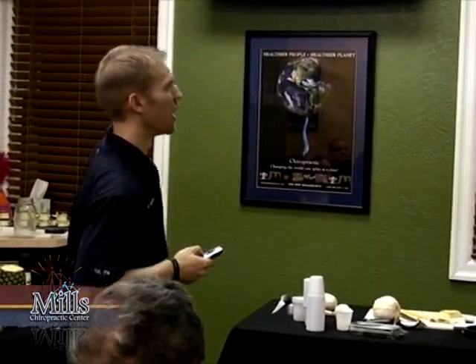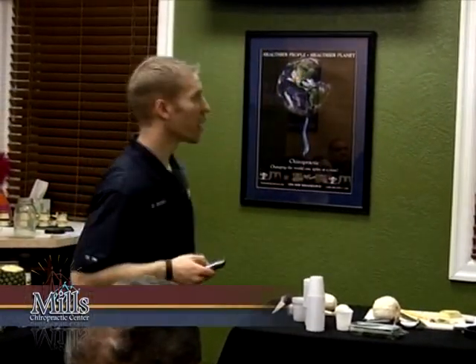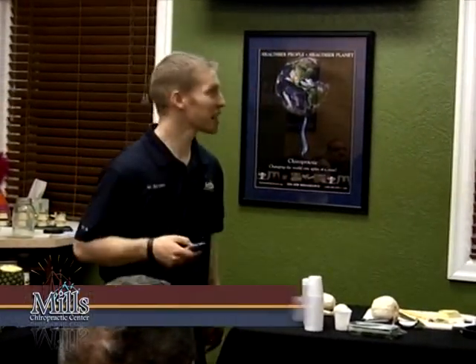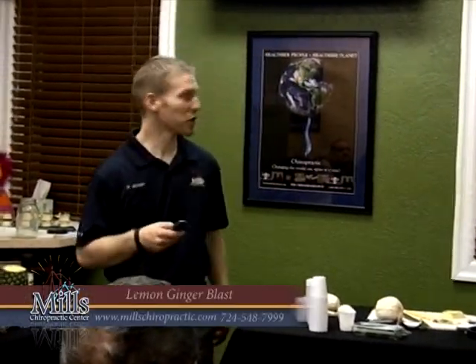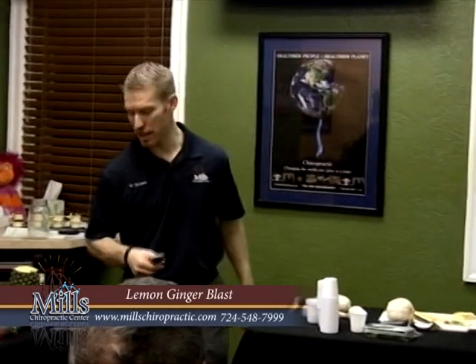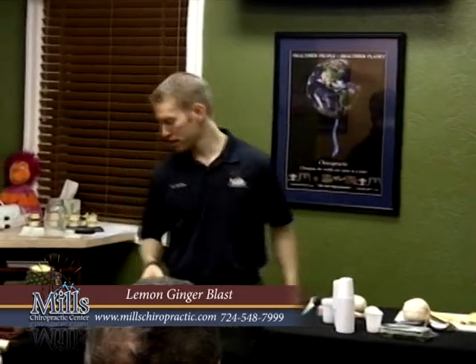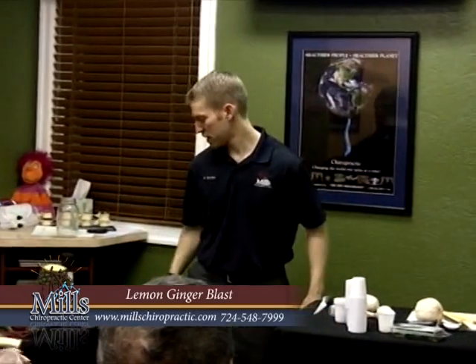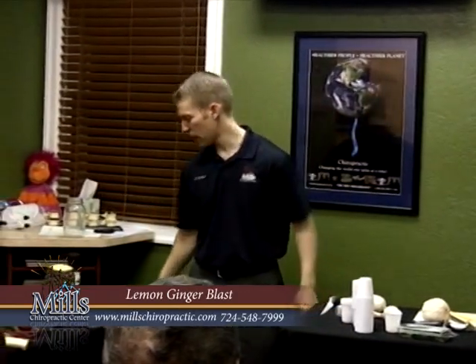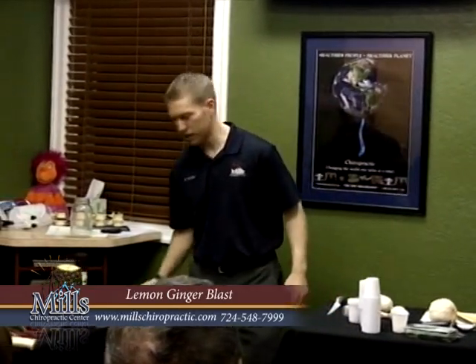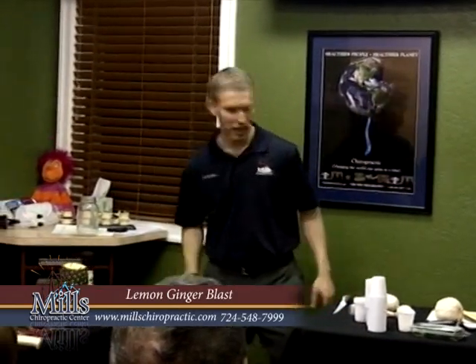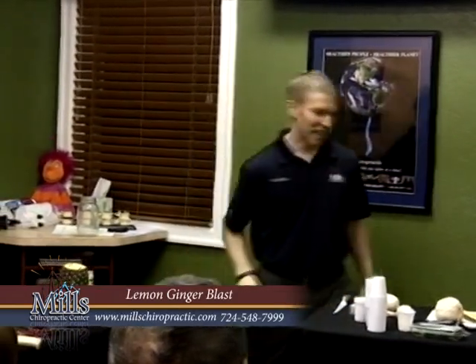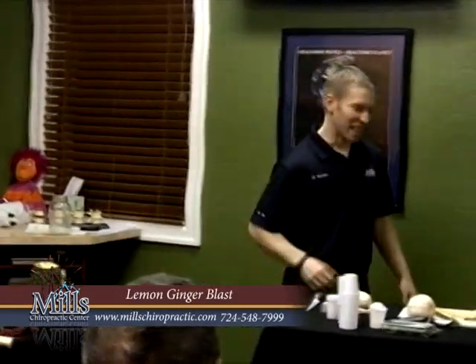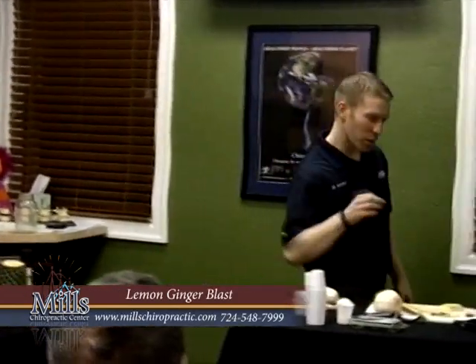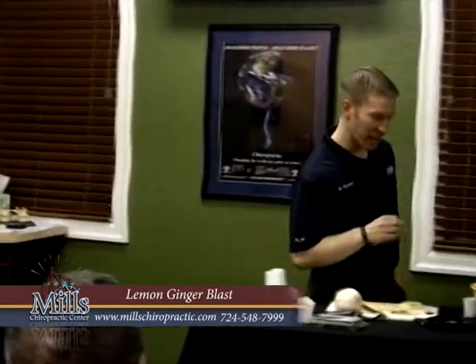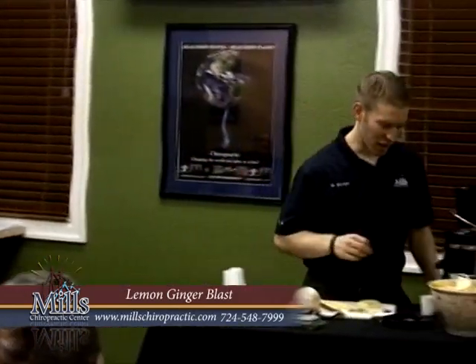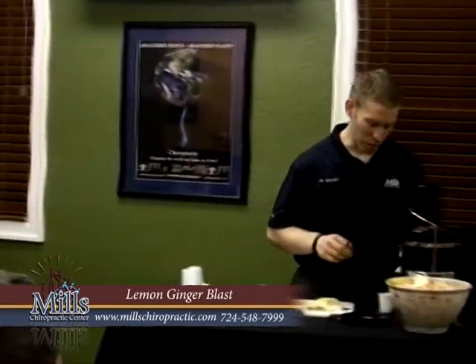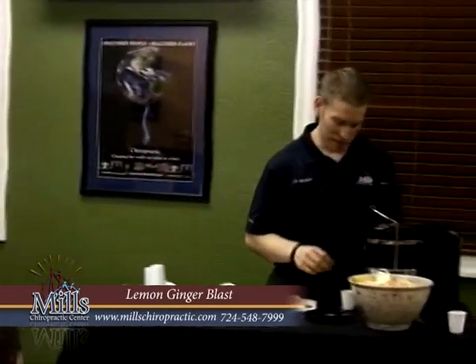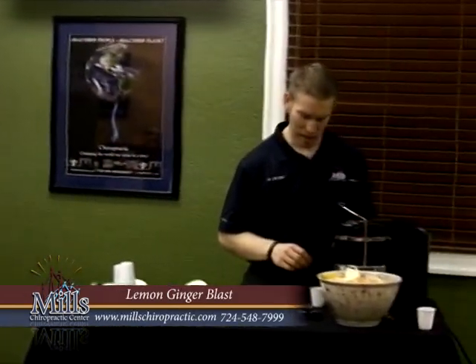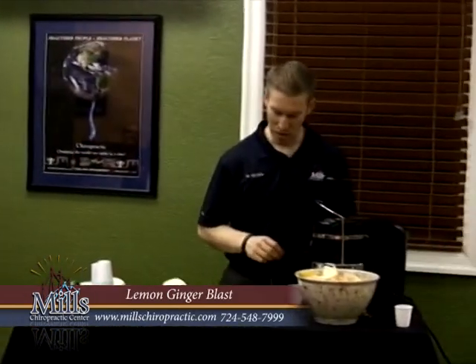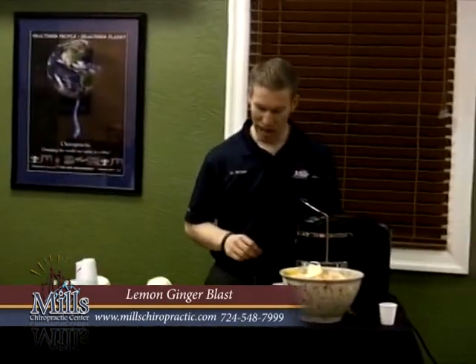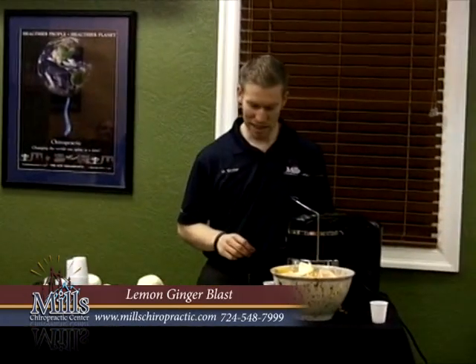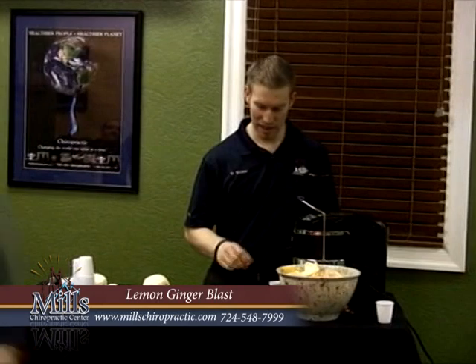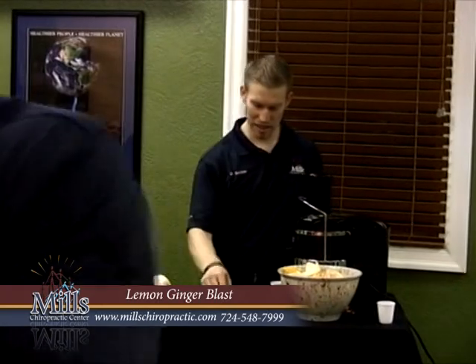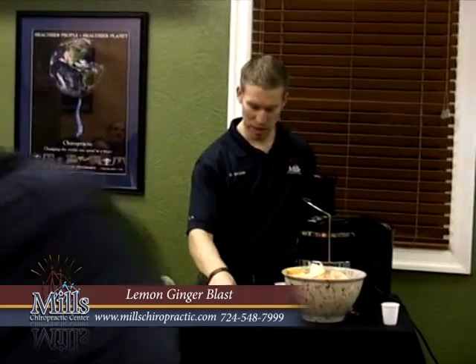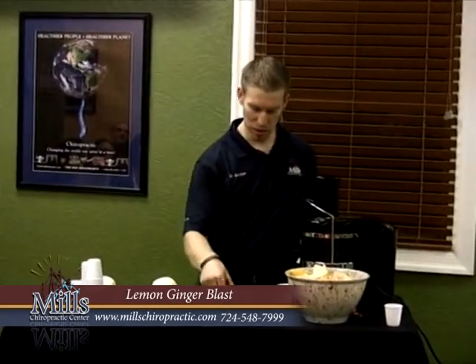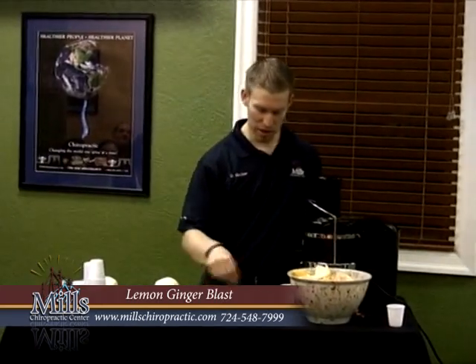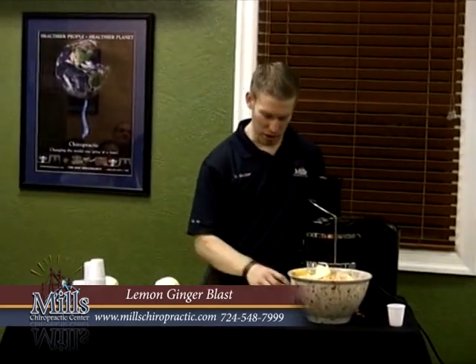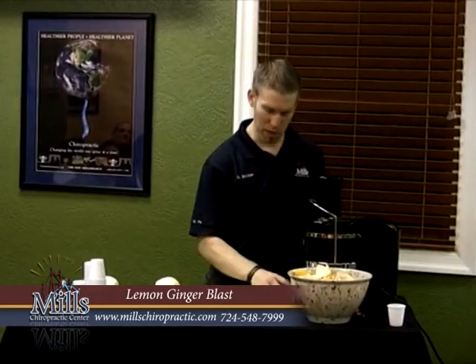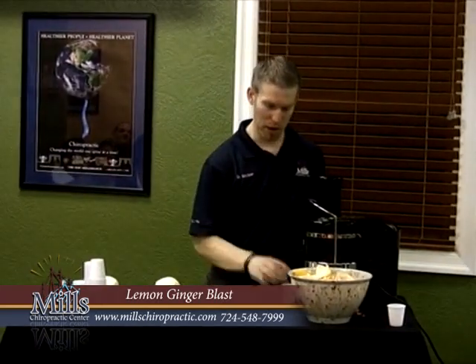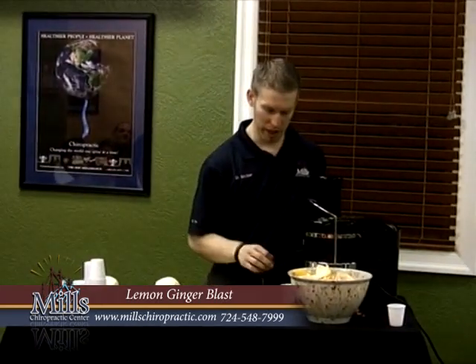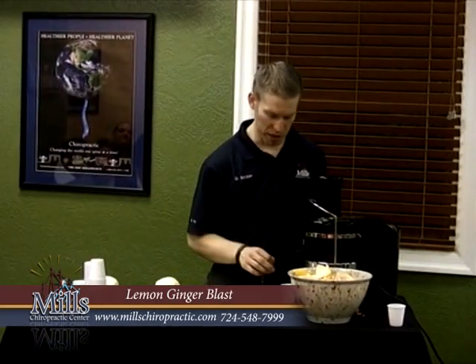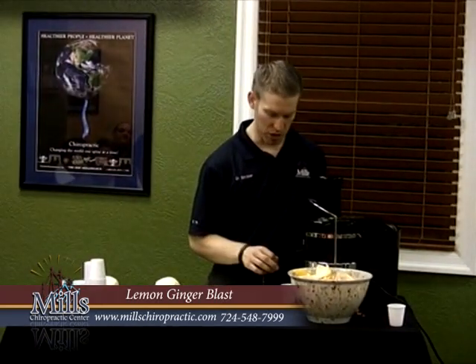Alright, here's the LGB. This is where you get to the complex — this might be a little bit adventuresome, but it's primarily a green juice.